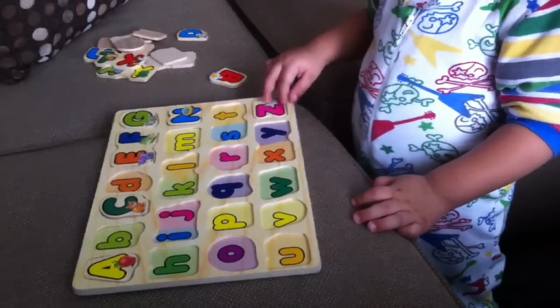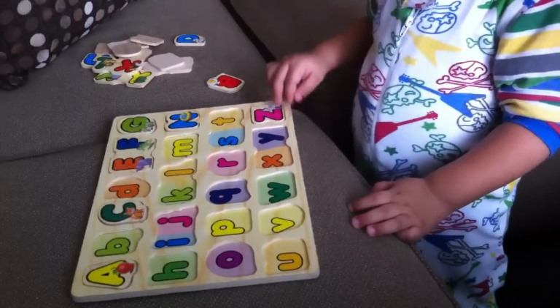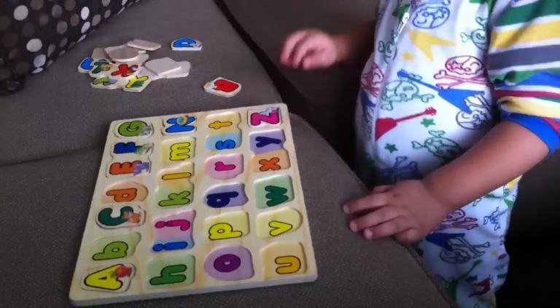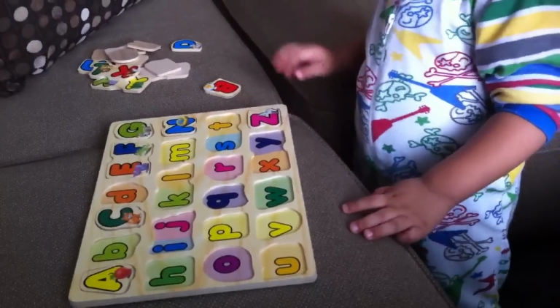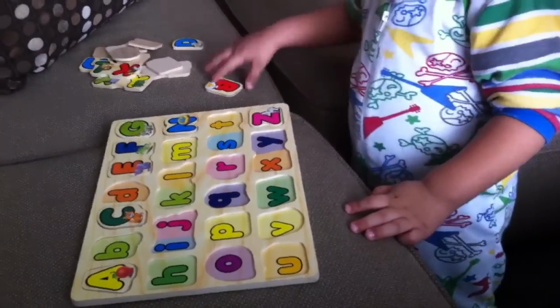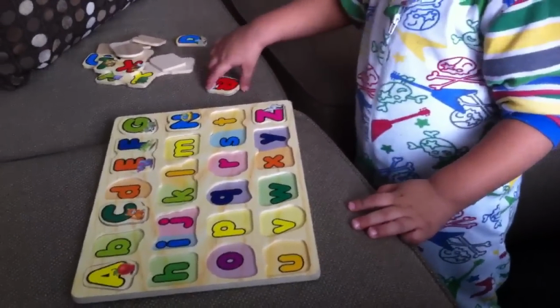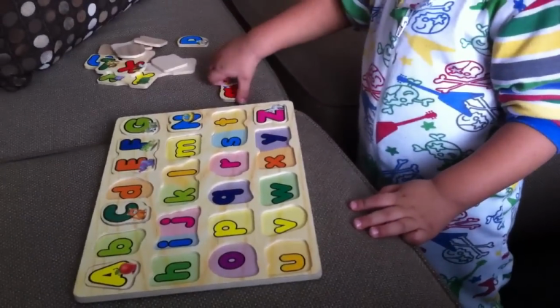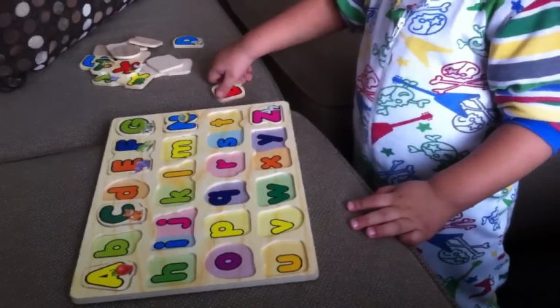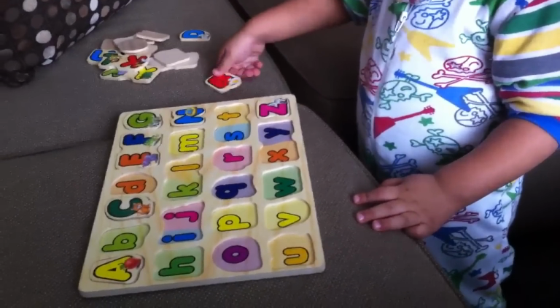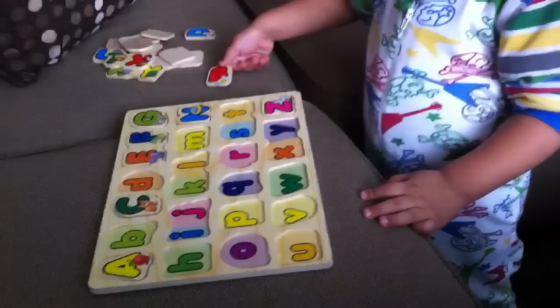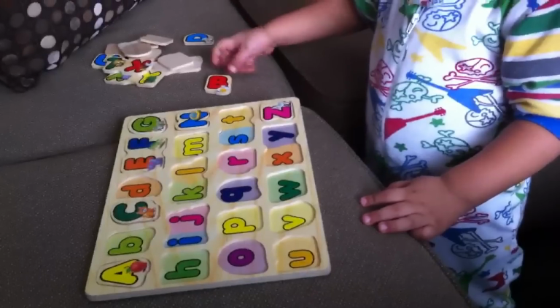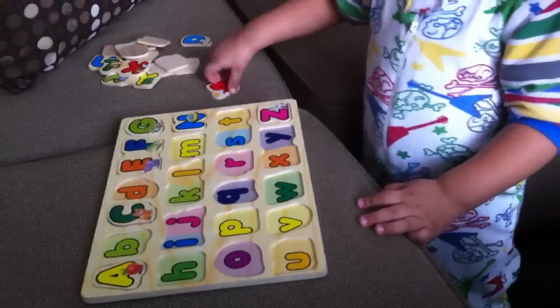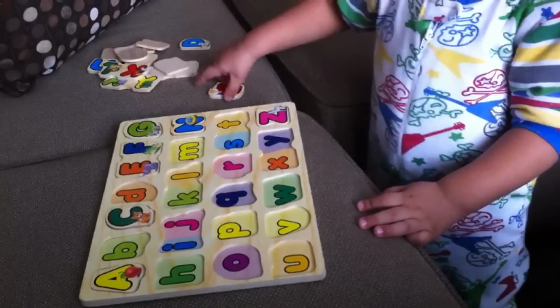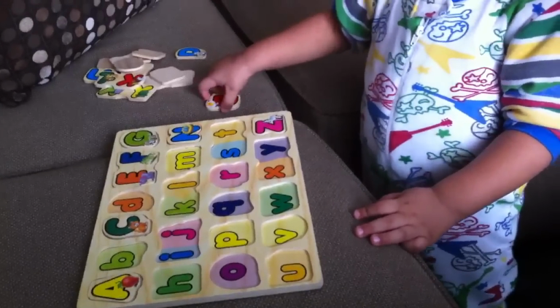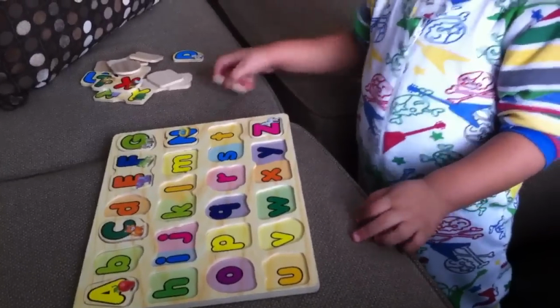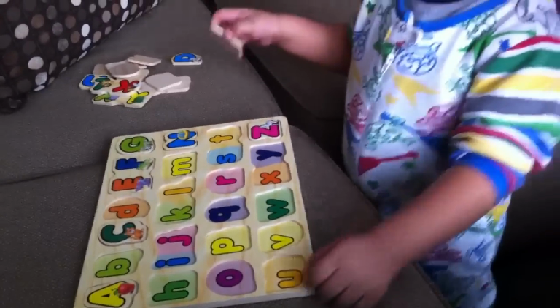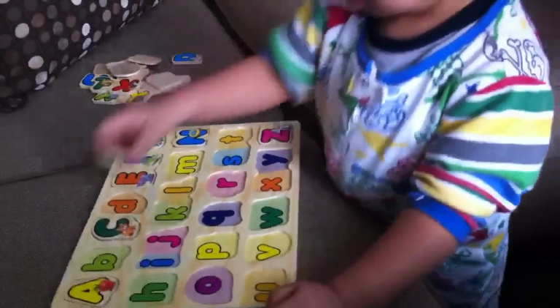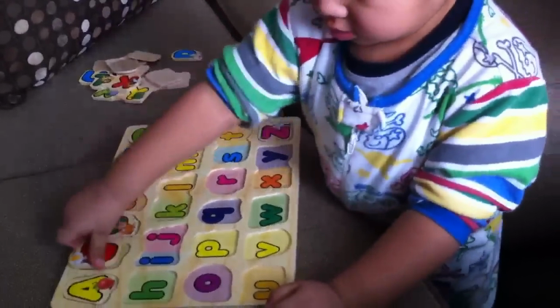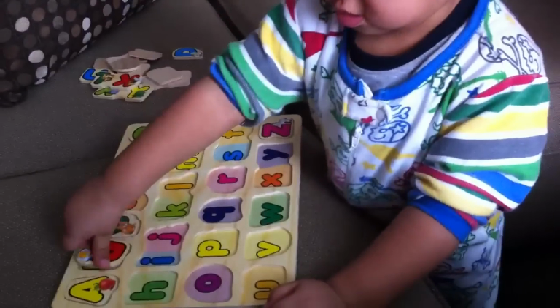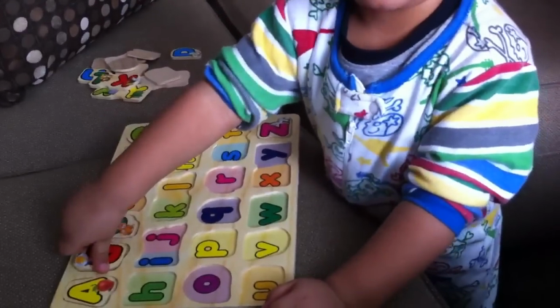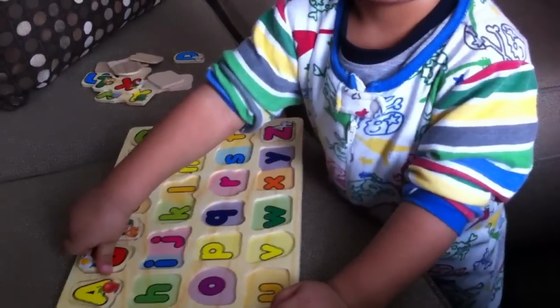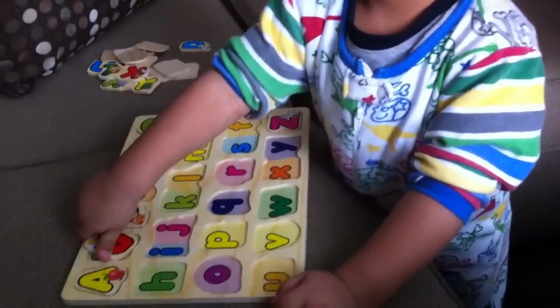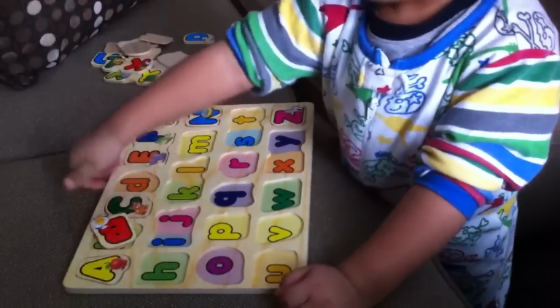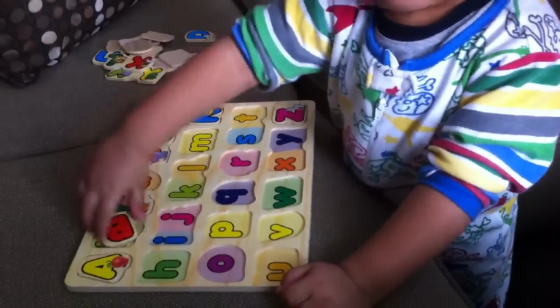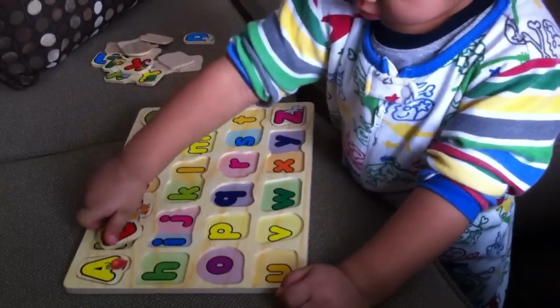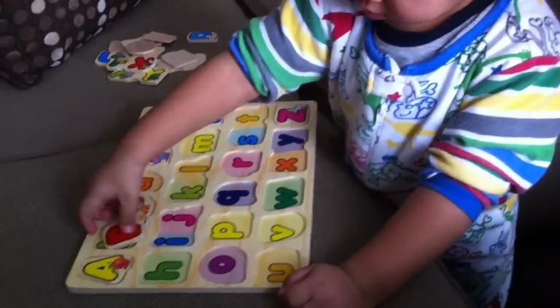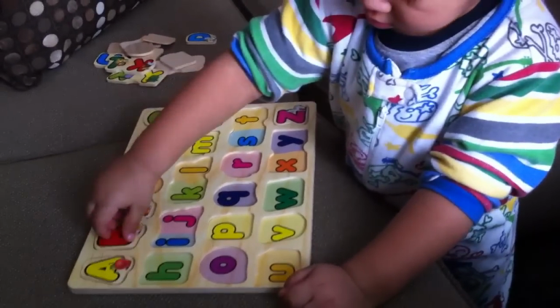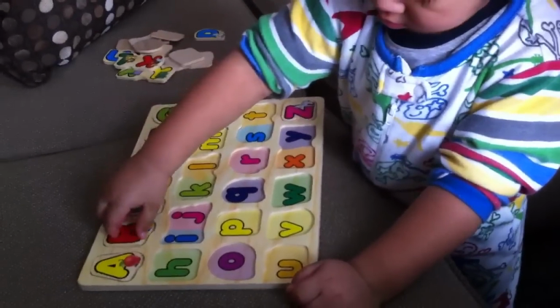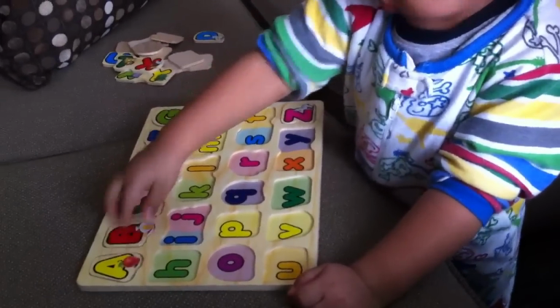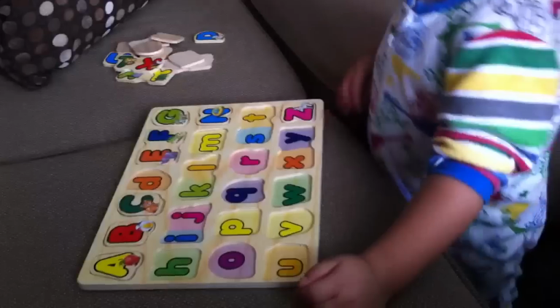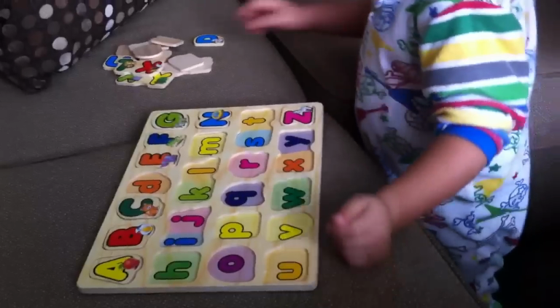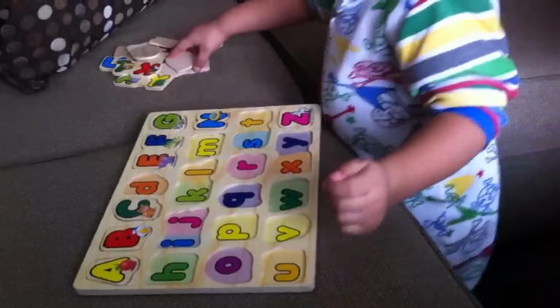What's B? I see letter B. B for... Ball. That's right. Turn it around. Good job, Zade.